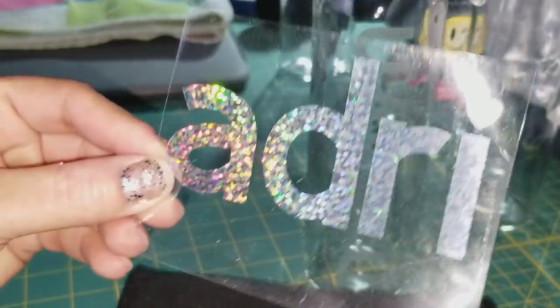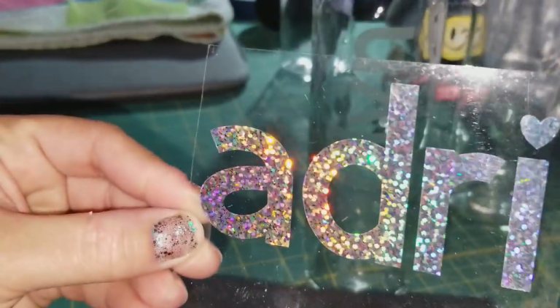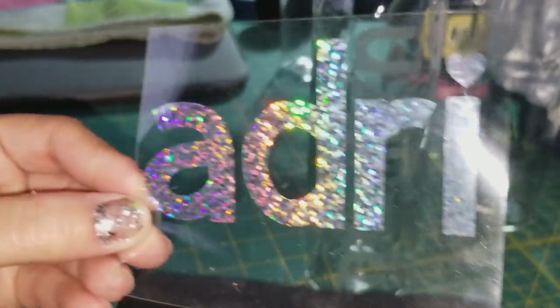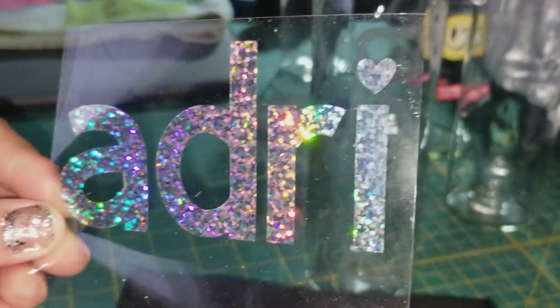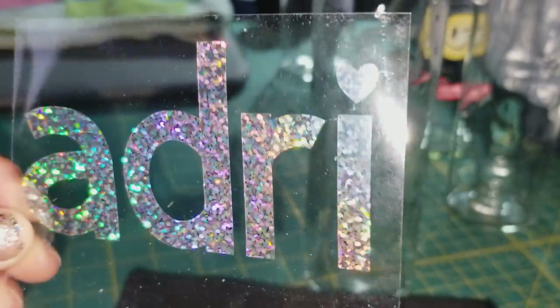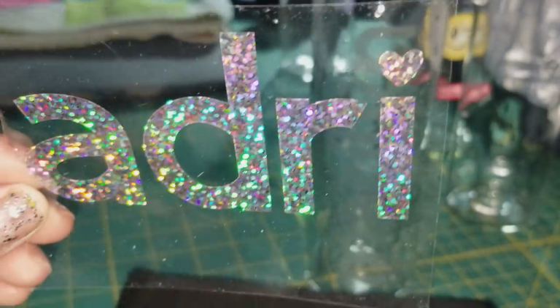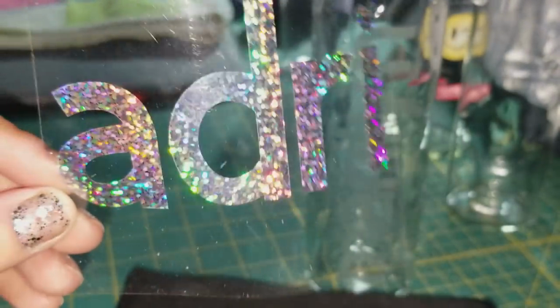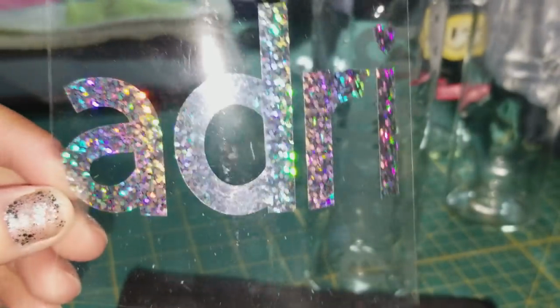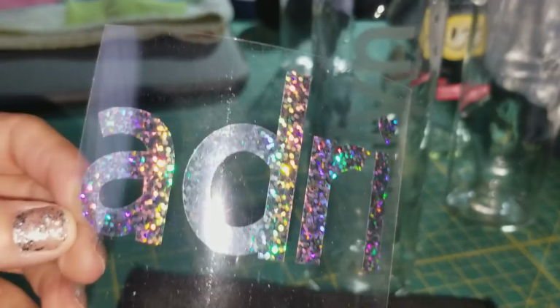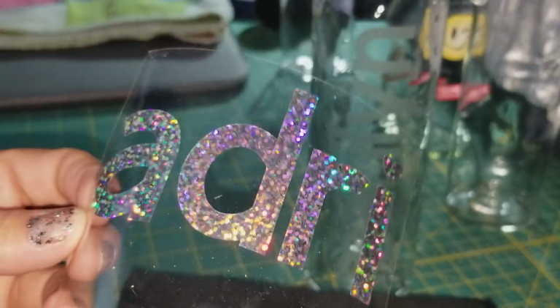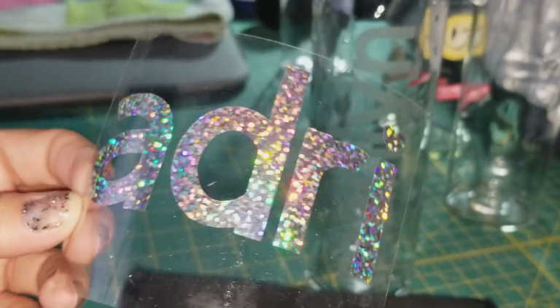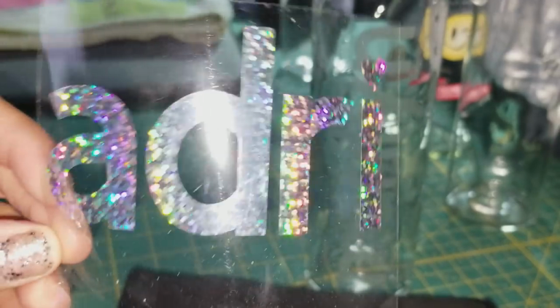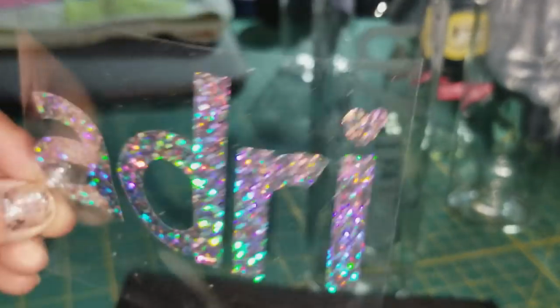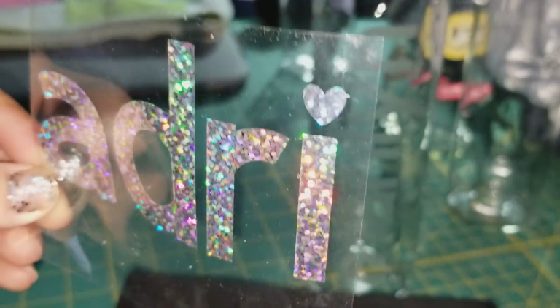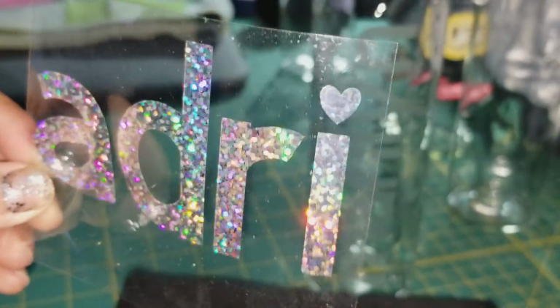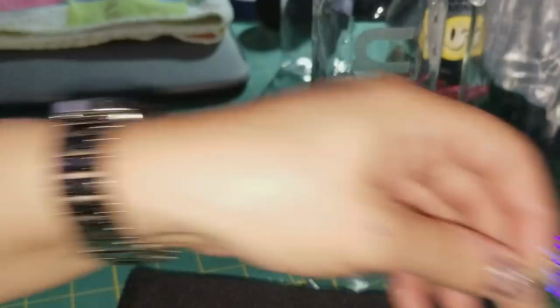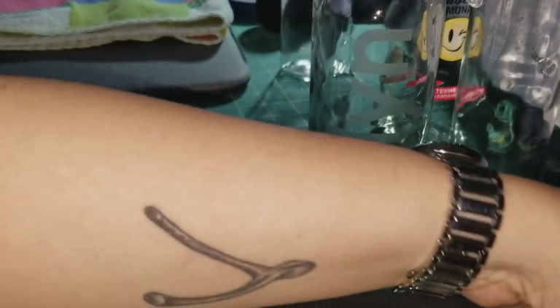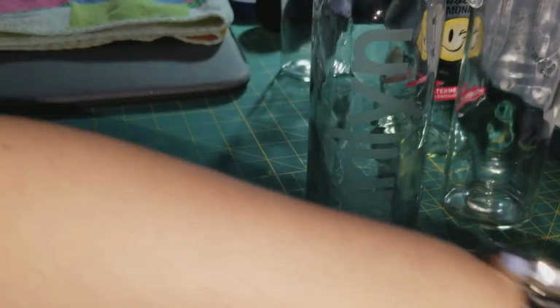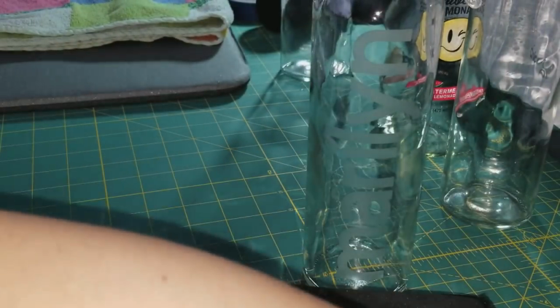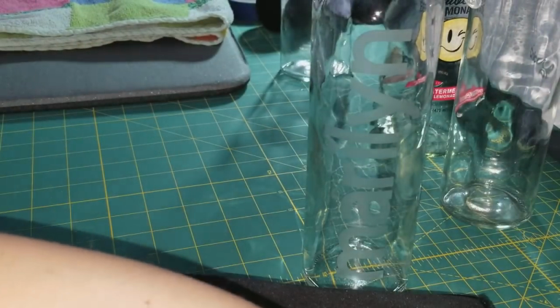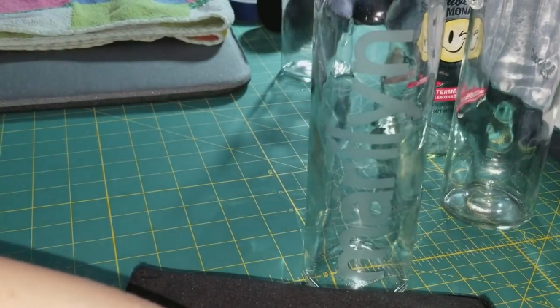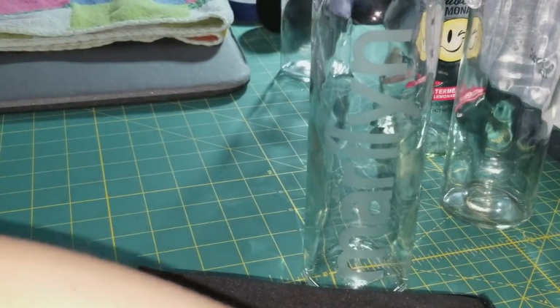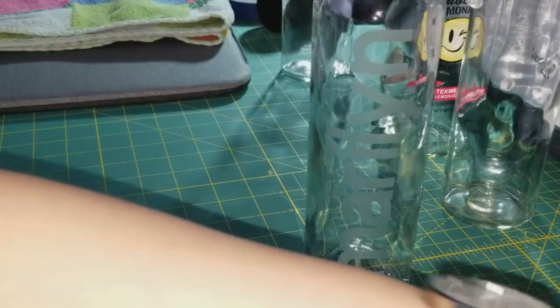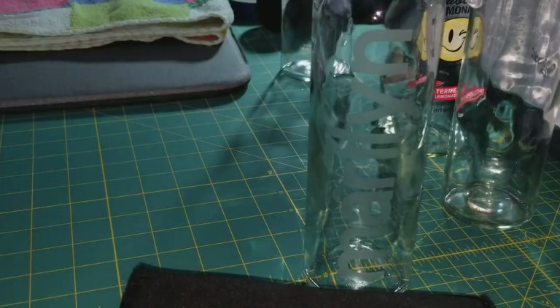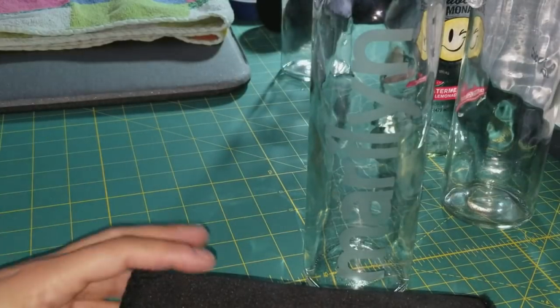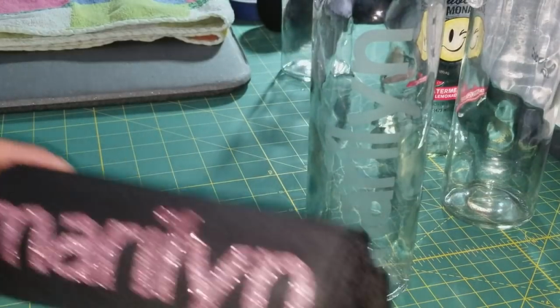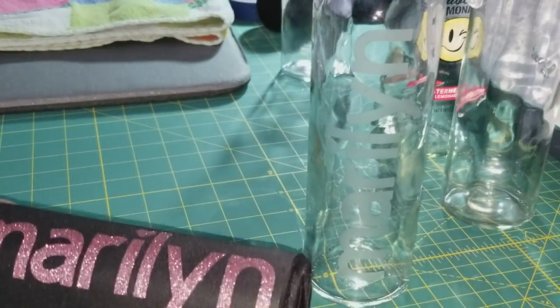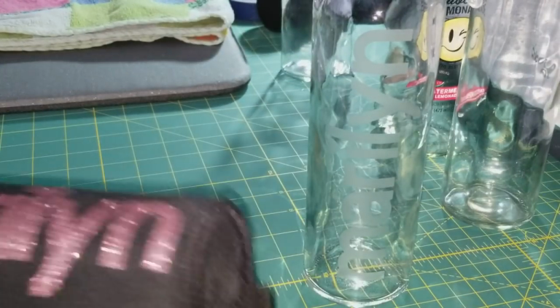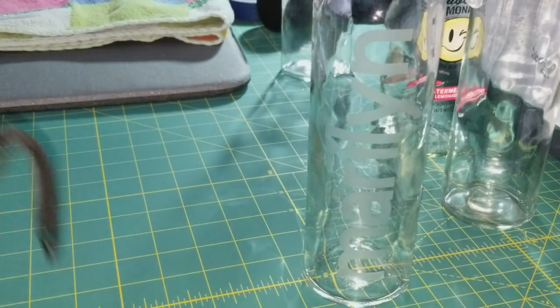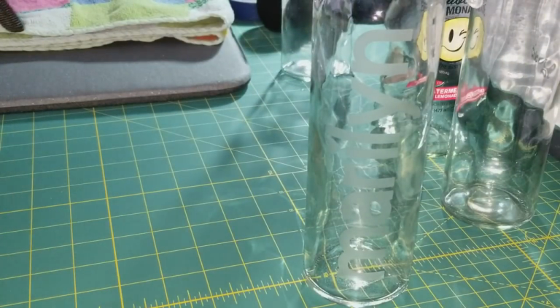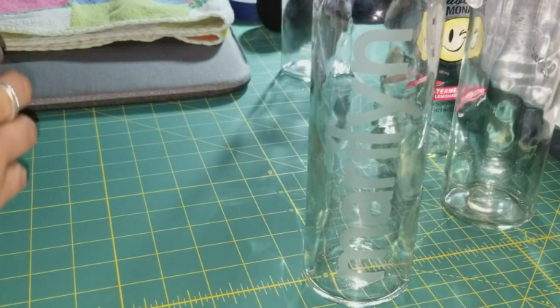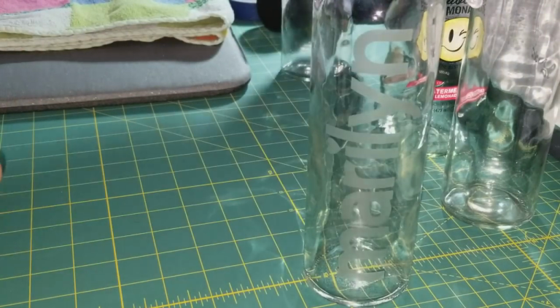This one I'm doing for my niece Adriana — her nickname is Audrey. So I'm going to show you real quick how I etch these water bottles.